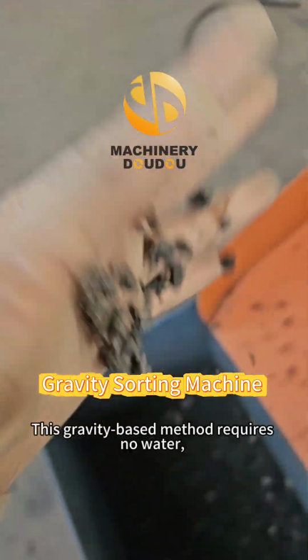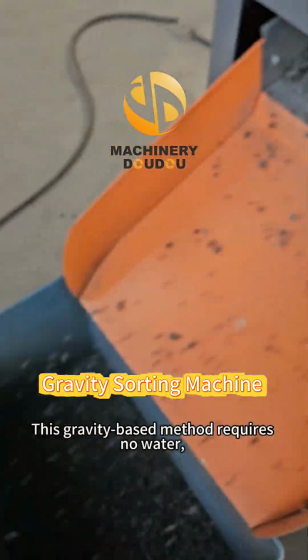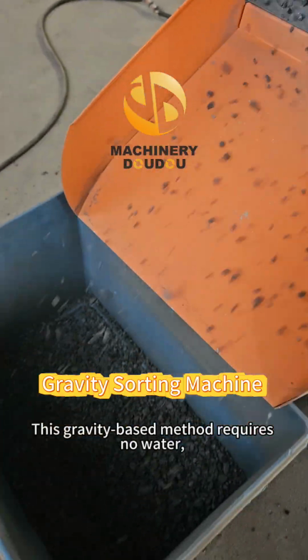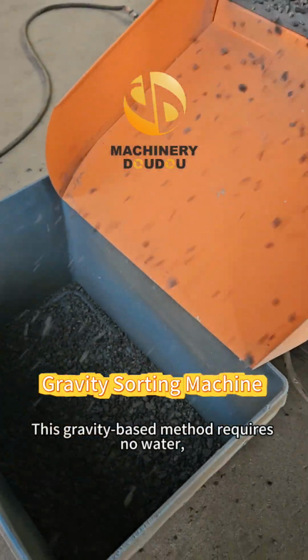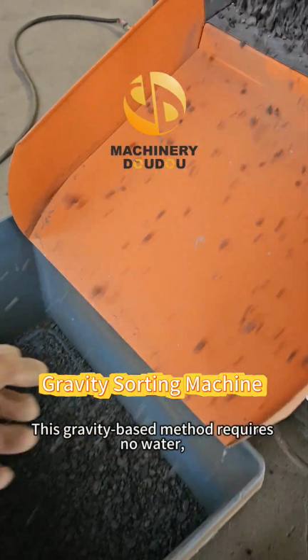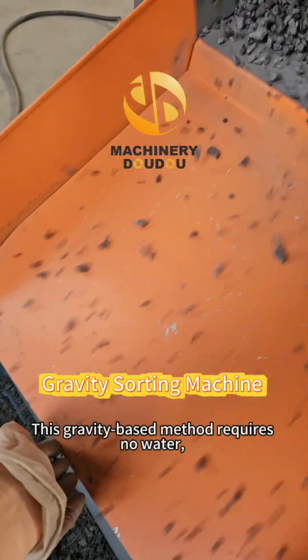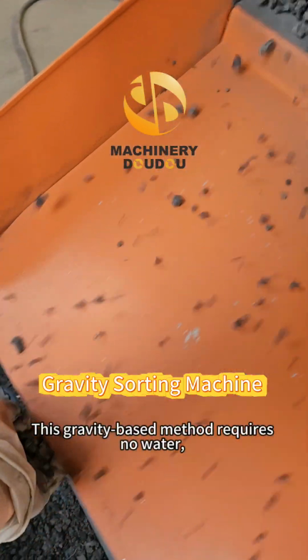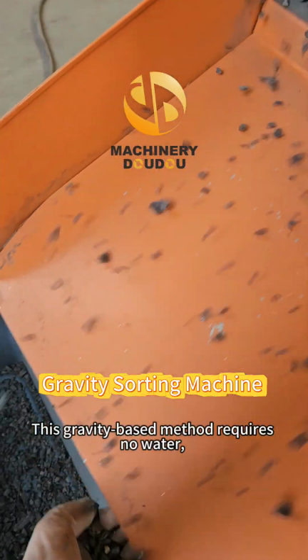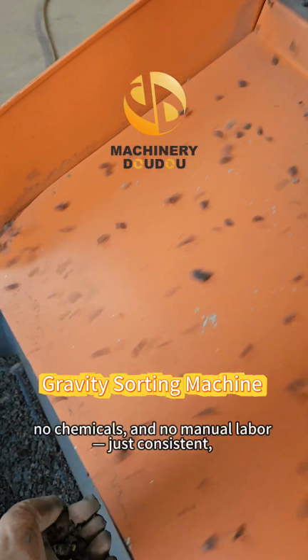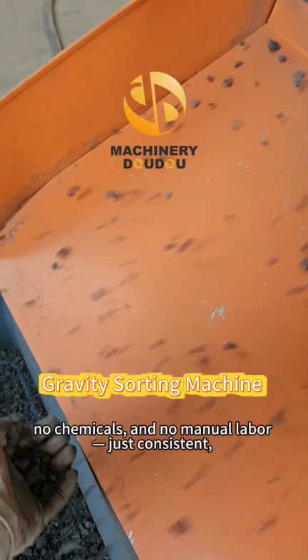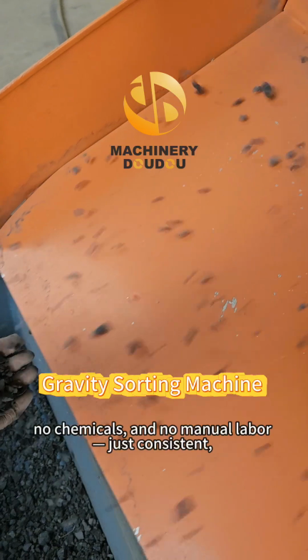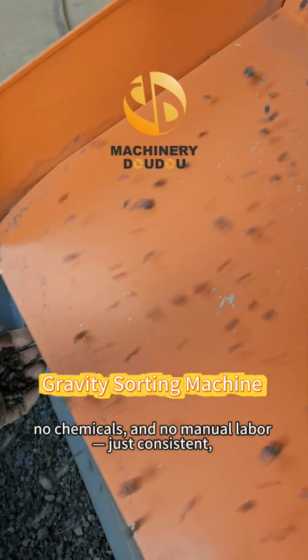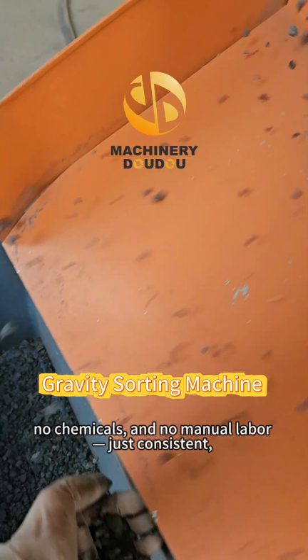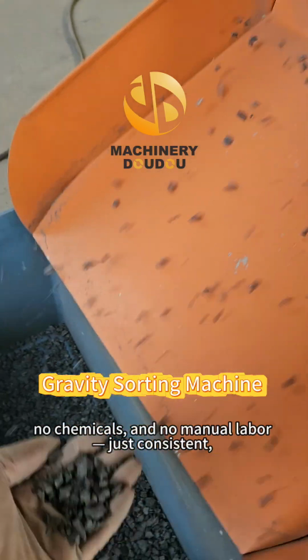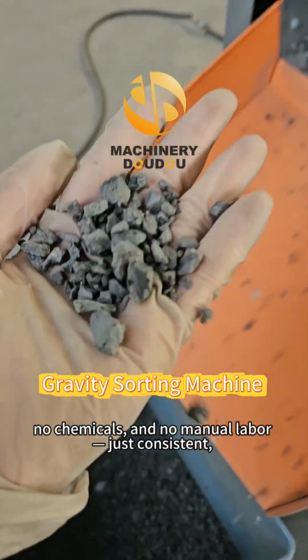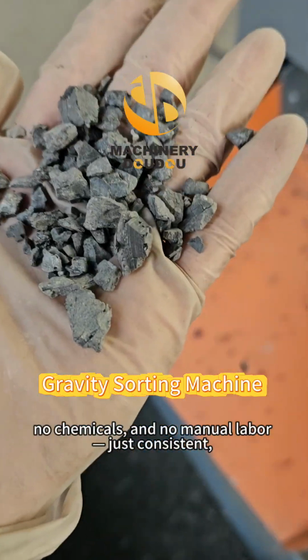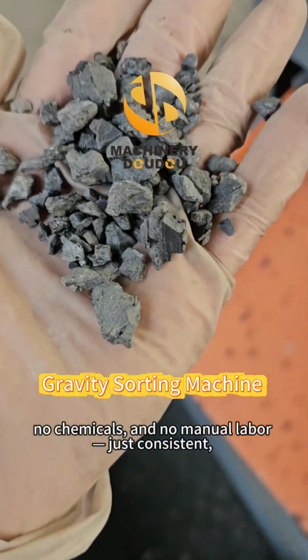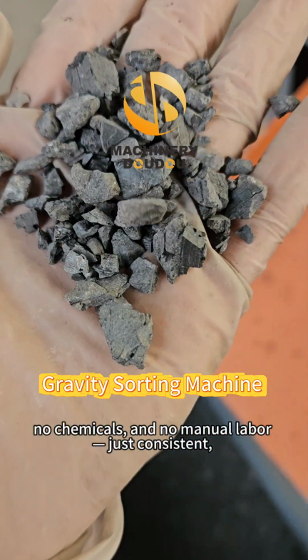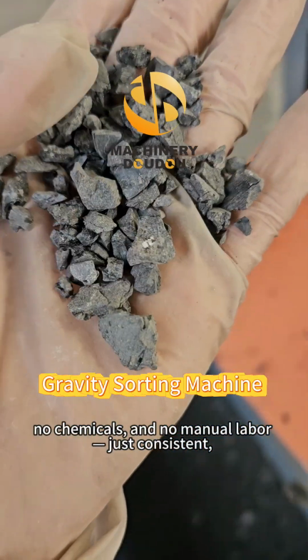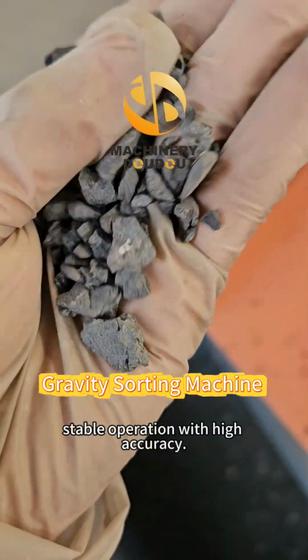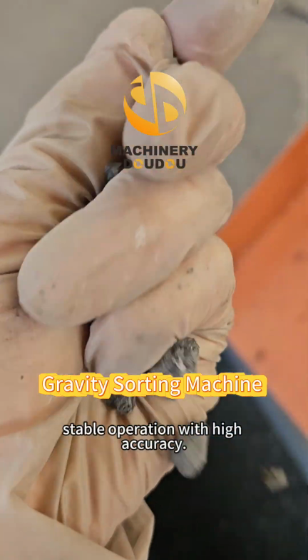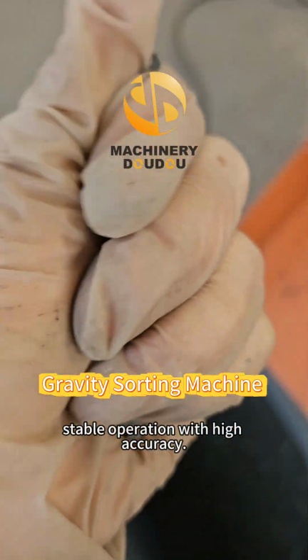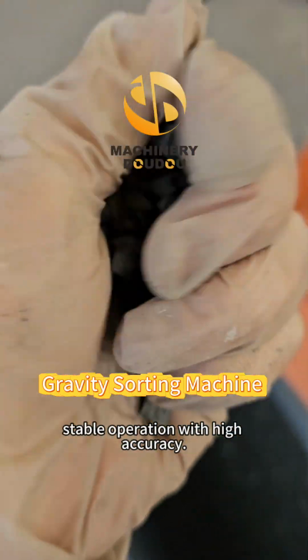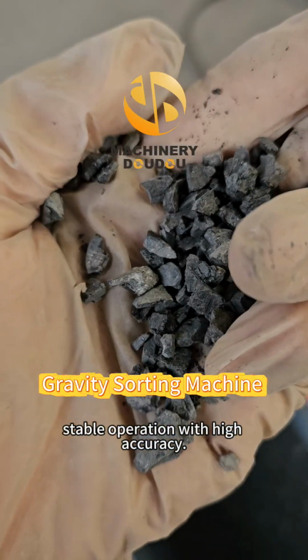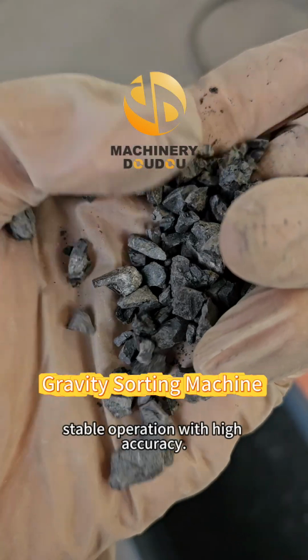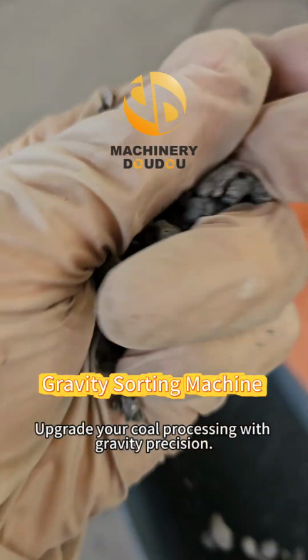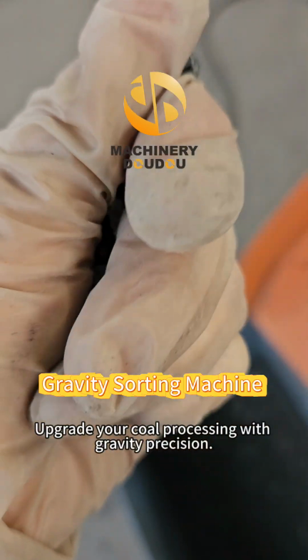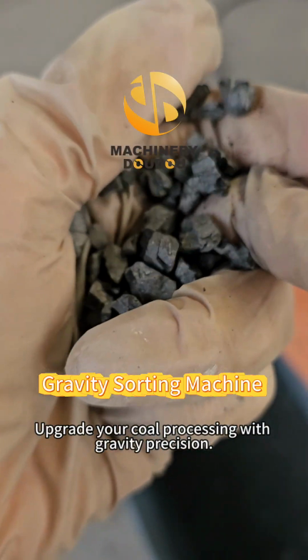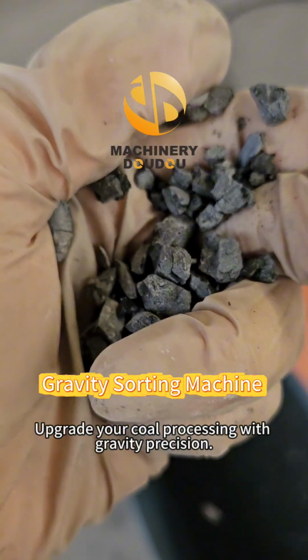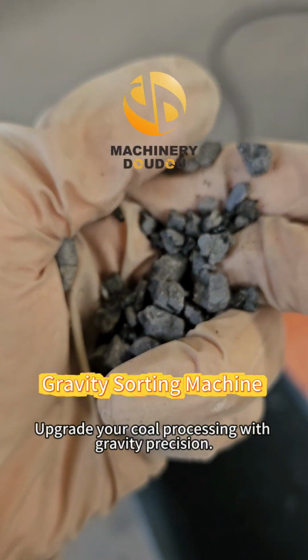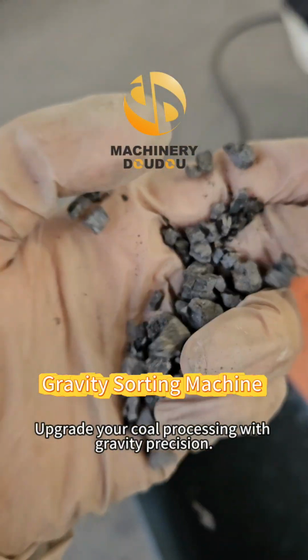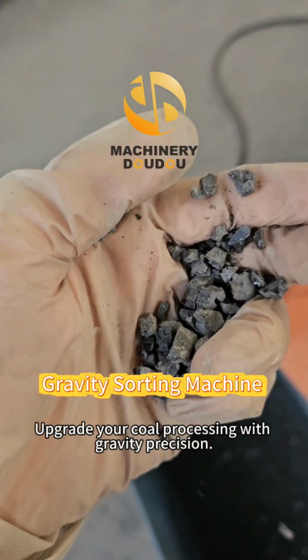This gravity-based method requires no water, no chemicals, and no manual labor — just consistent, stable operation with high accuracy. Upgrade your coal processing with gravity precision.